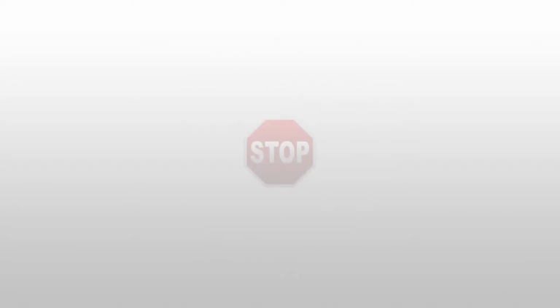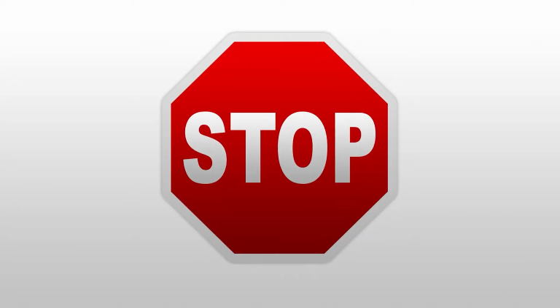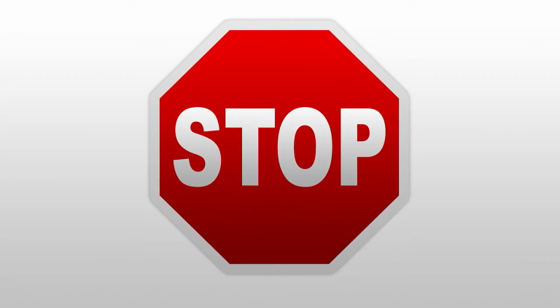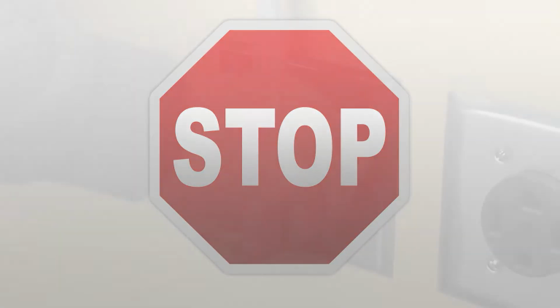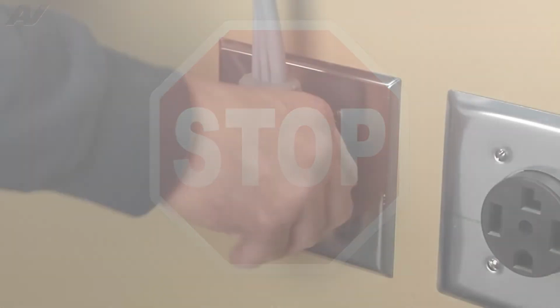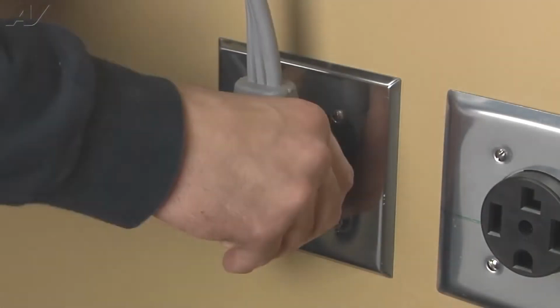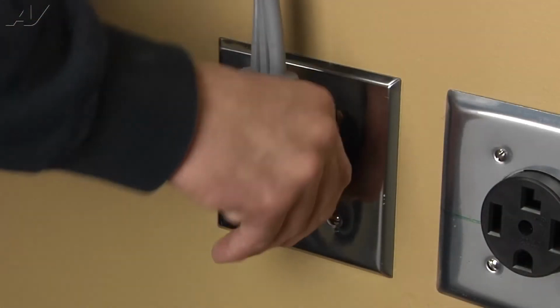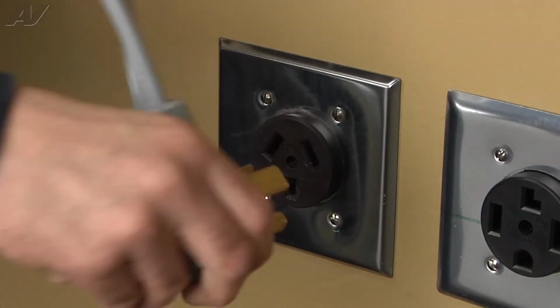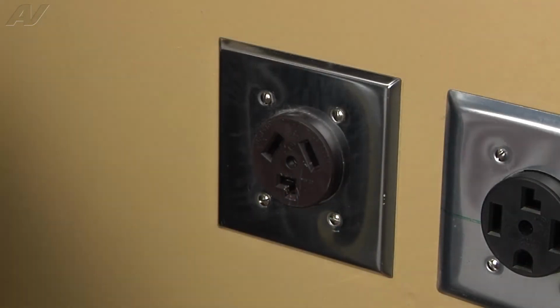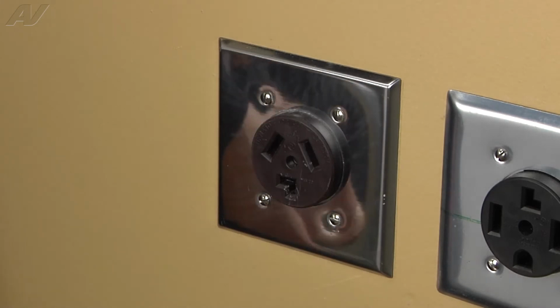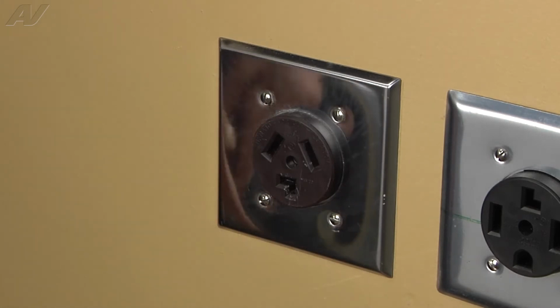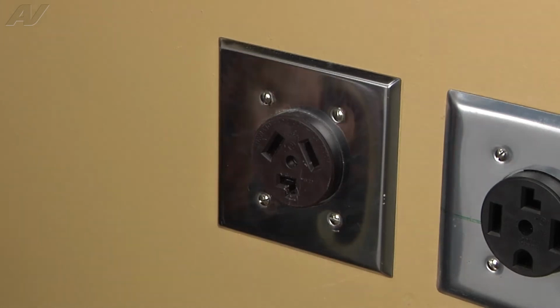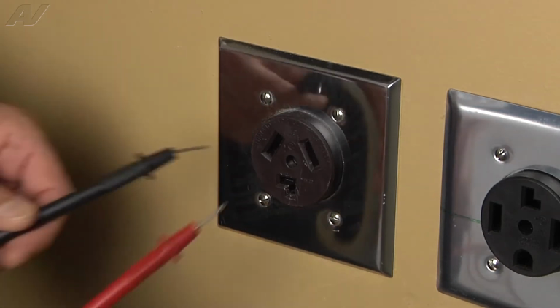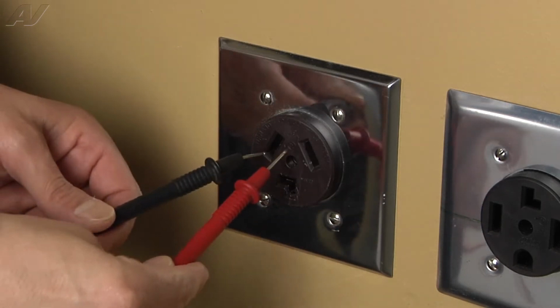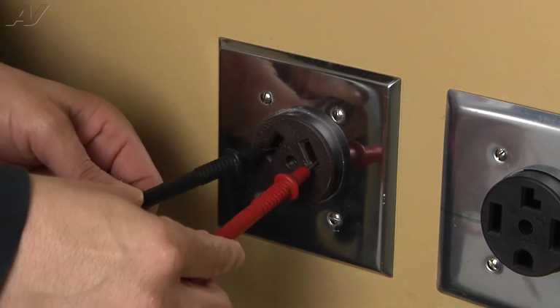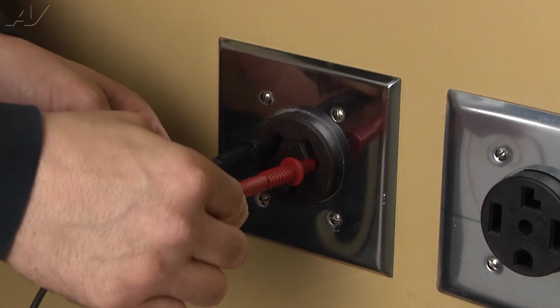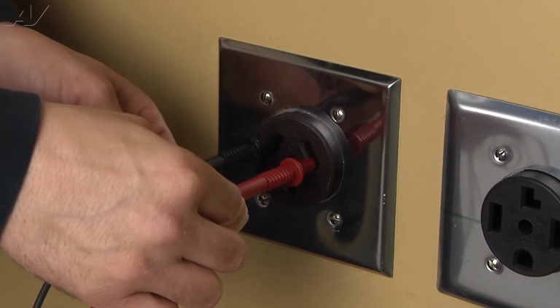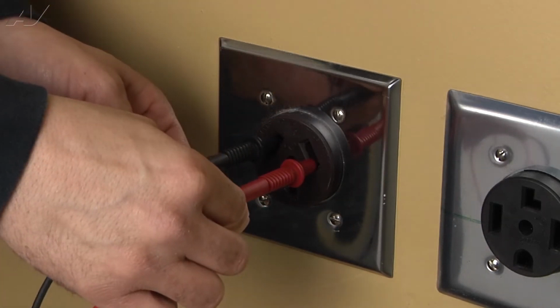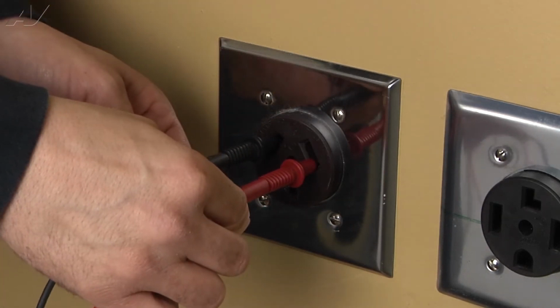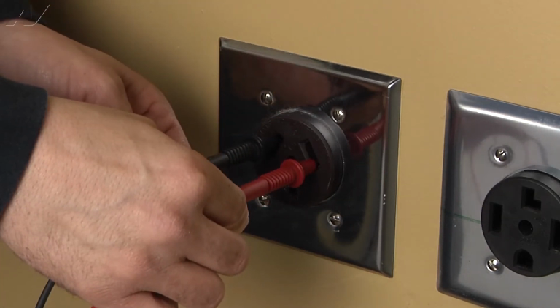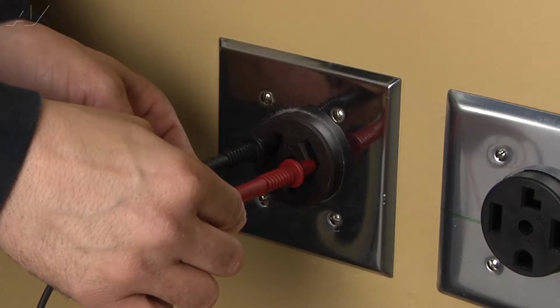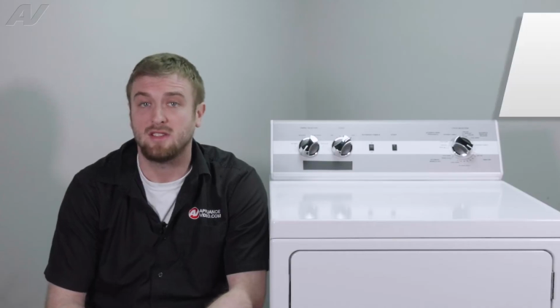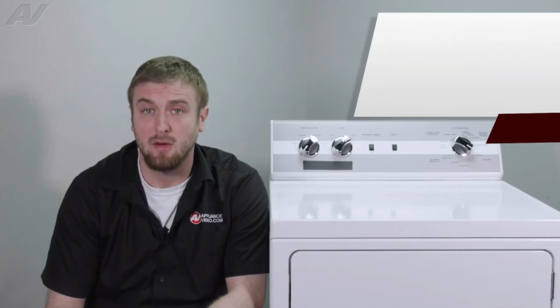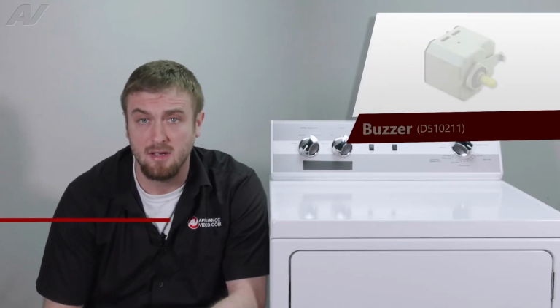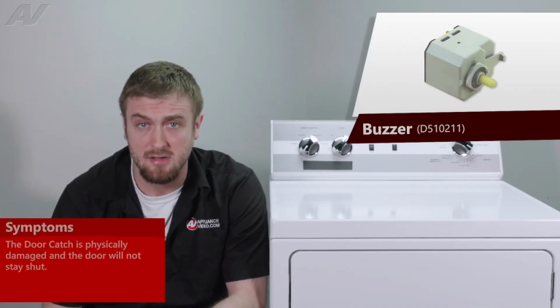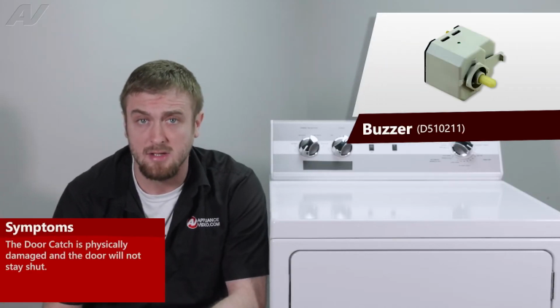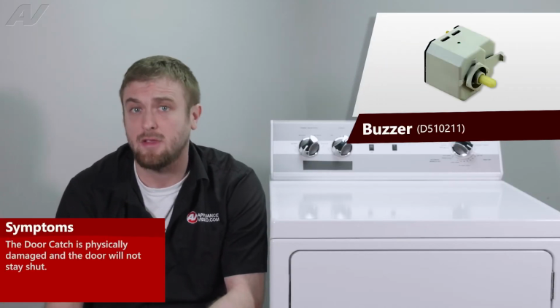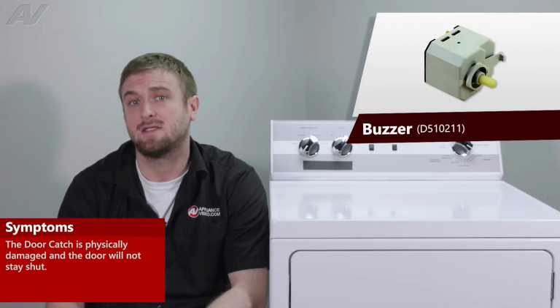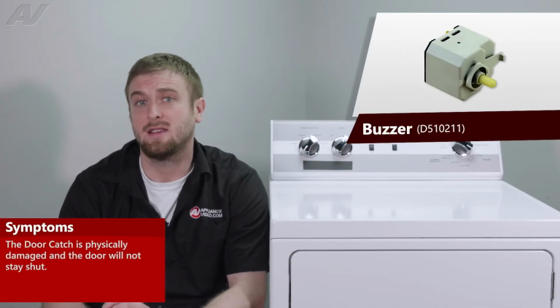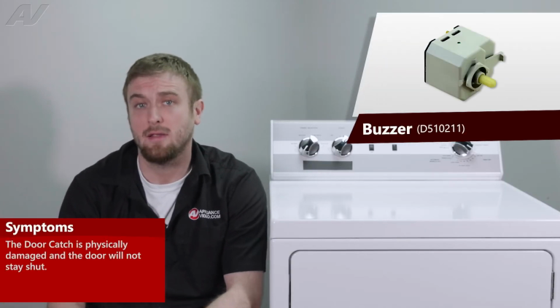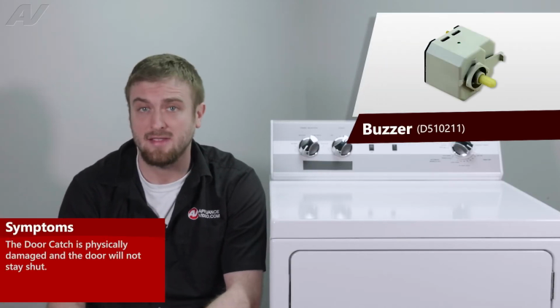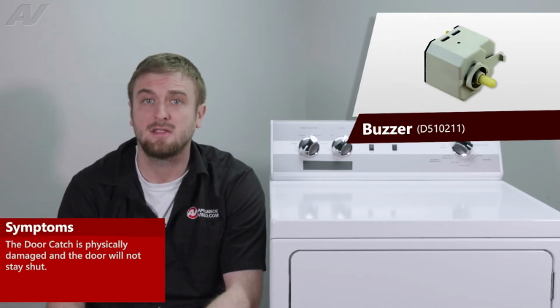Stop! Before beginning any repair, always be sure to disconnect the power to the appliance. It is also recommended to test the outlet for the proper voltage. The main reason why you'd be replacing your buzzer switch is if the unit is not signaling that the cycle is done.